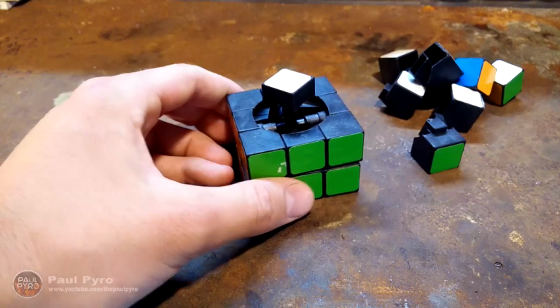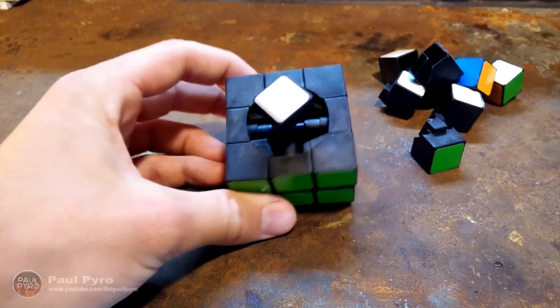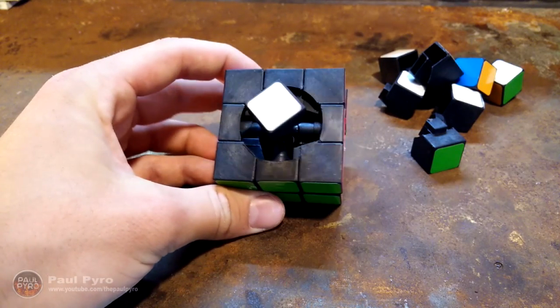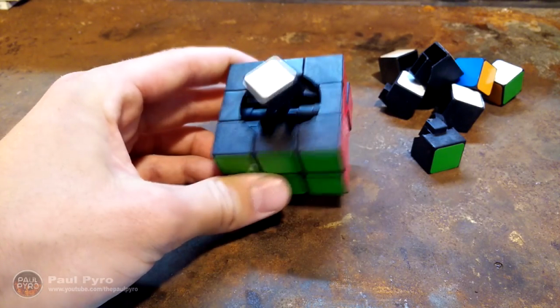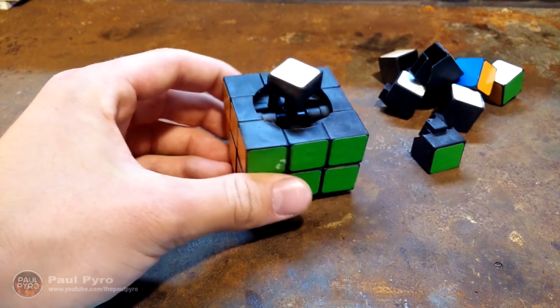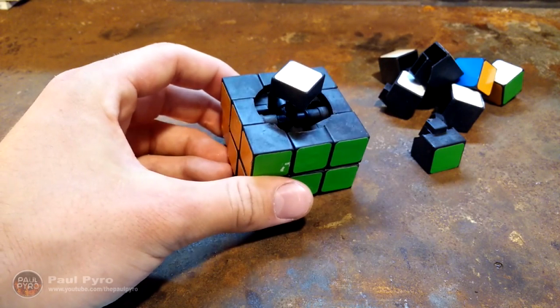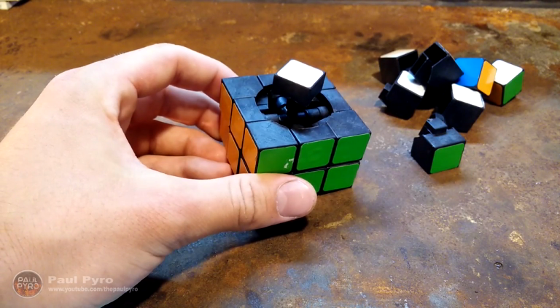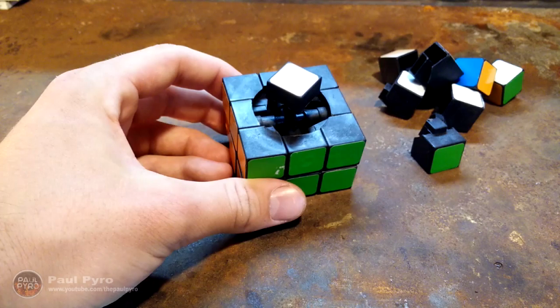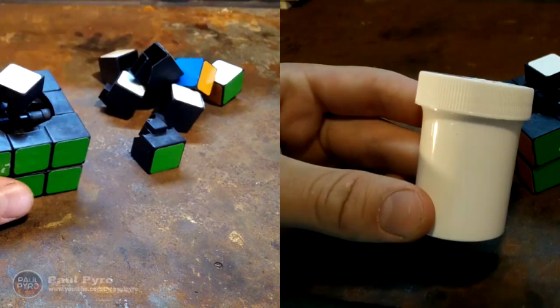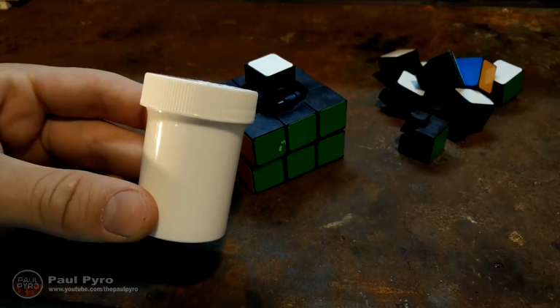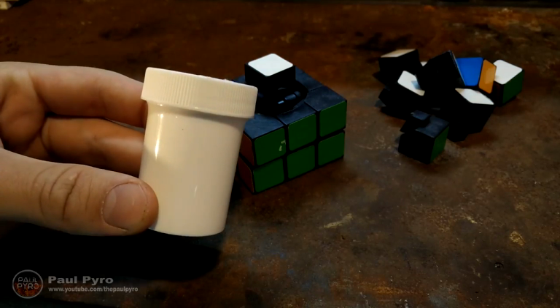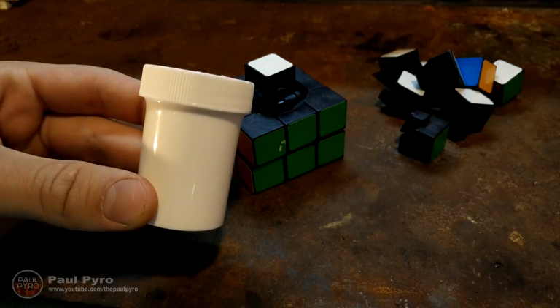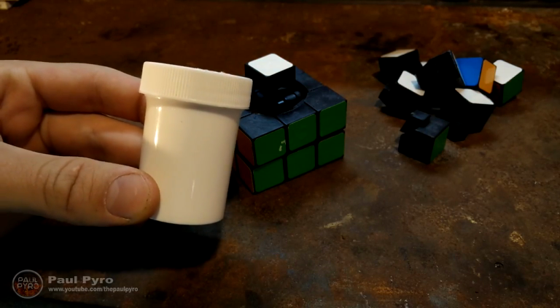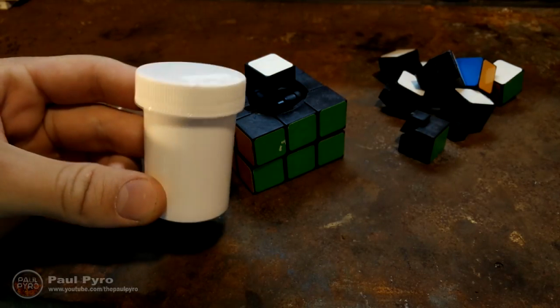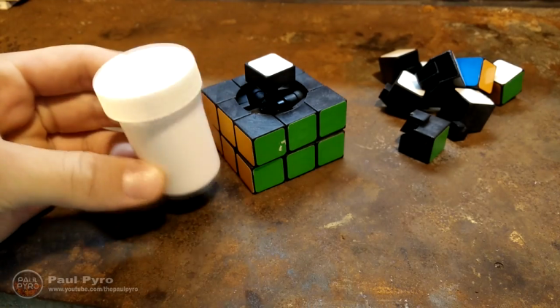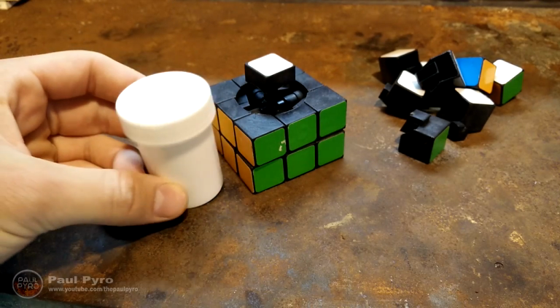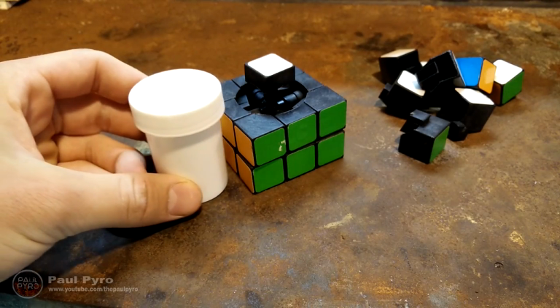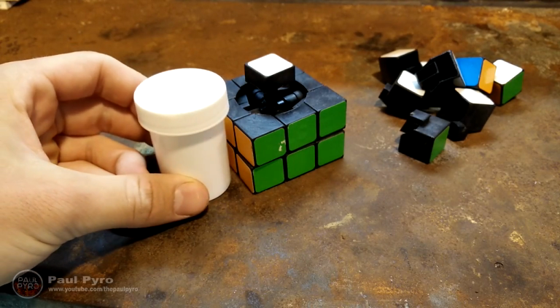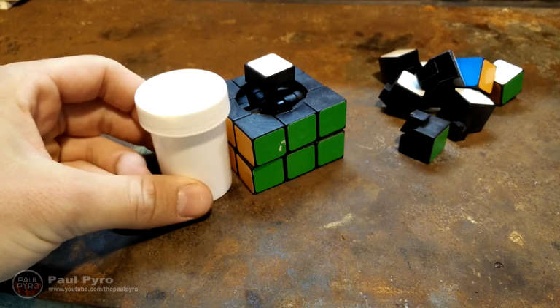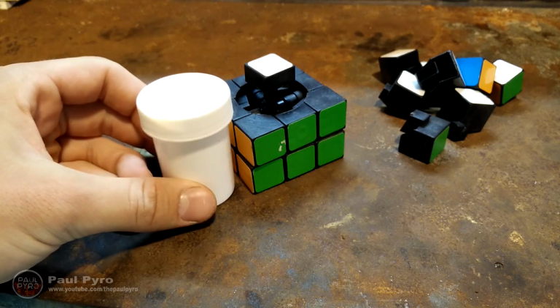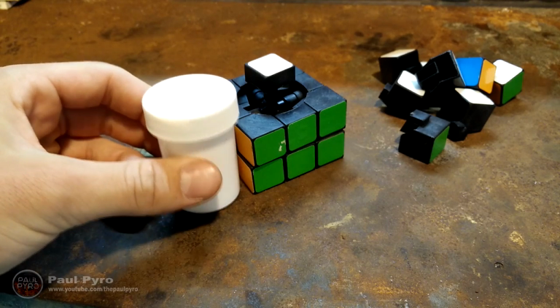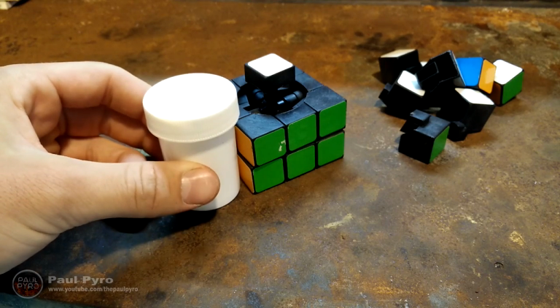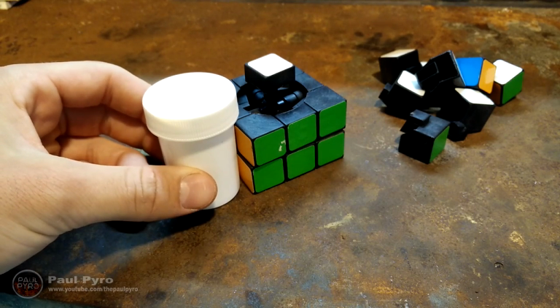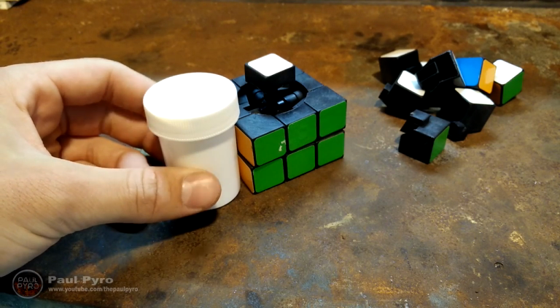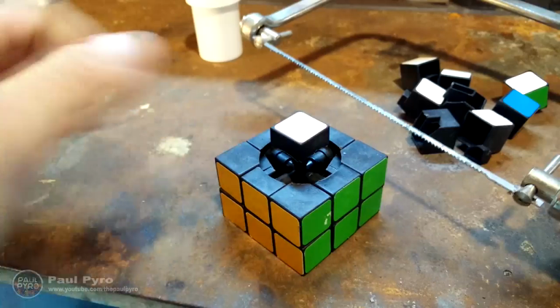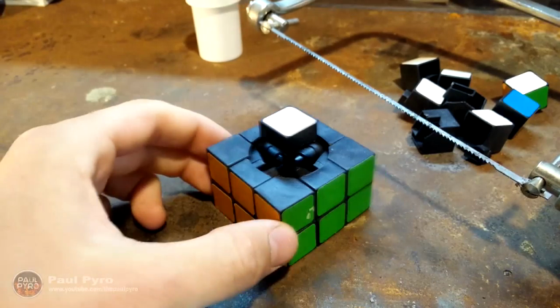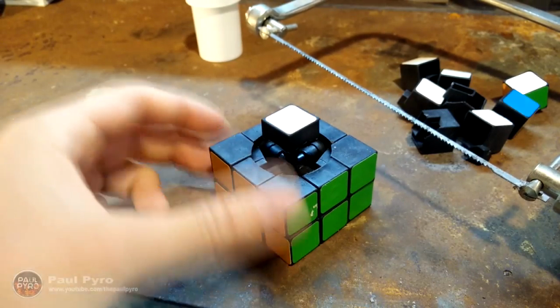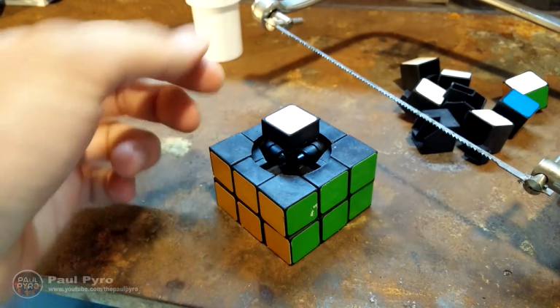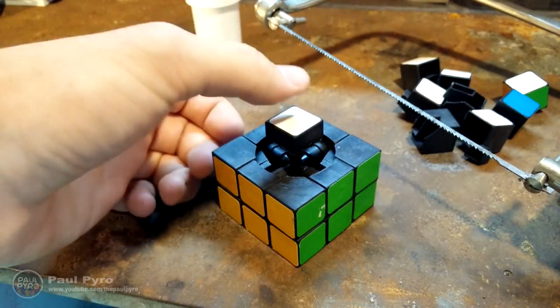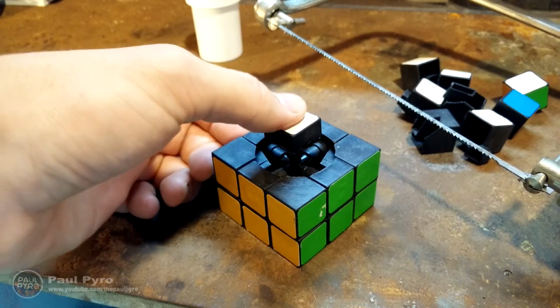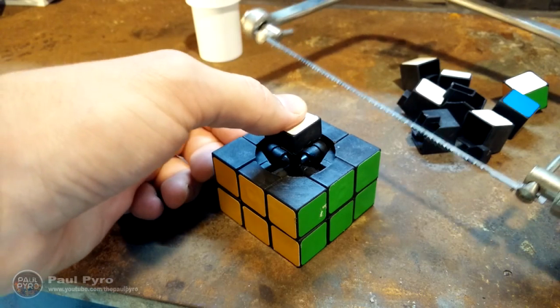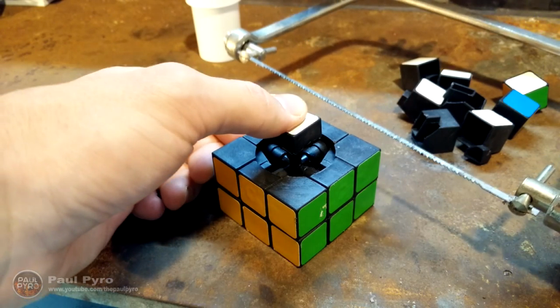Alright, now that you have the top removed — this is all you're going to need to remove for now. The next step is to find a container that's relatively the same height as the Rubik's Cube. If it's not, don't worry, we're actually going to cut it and adjust the height. Now the next step is to hold the center piece down and cut it off.